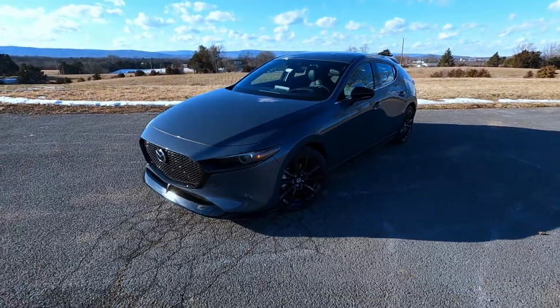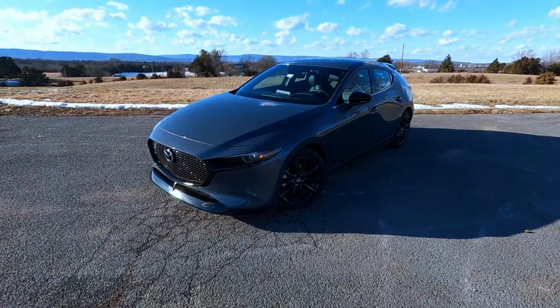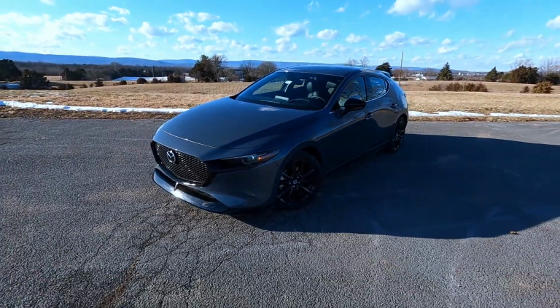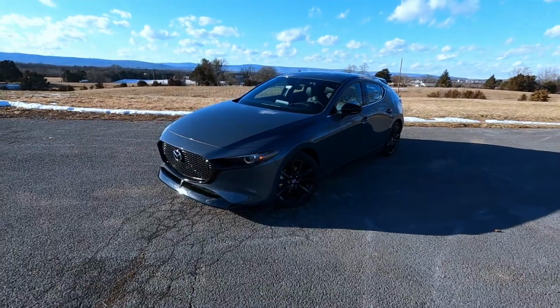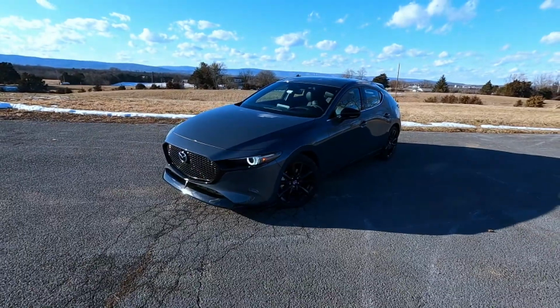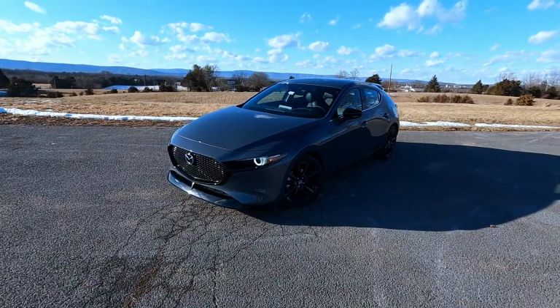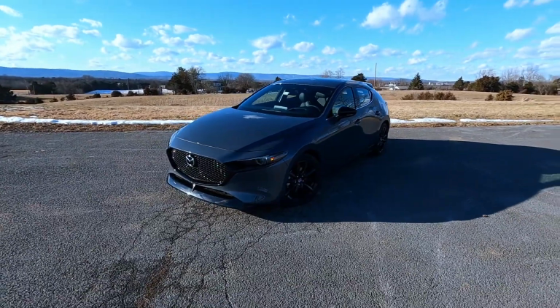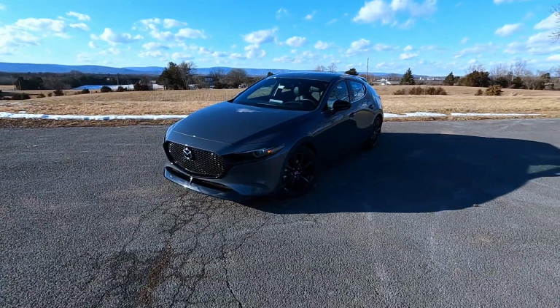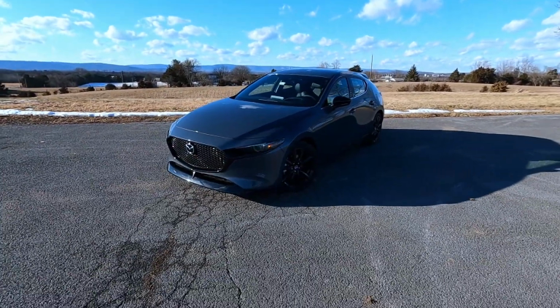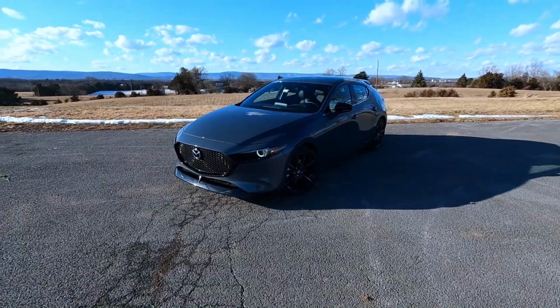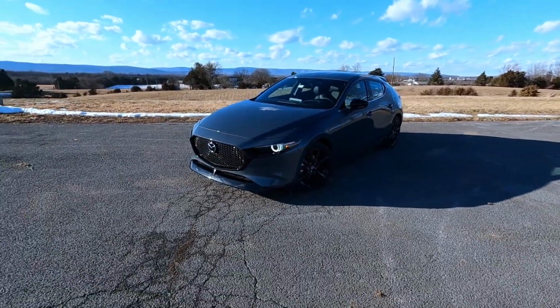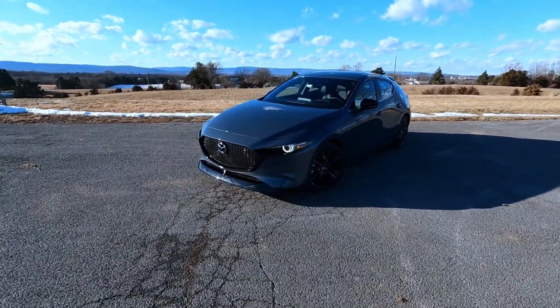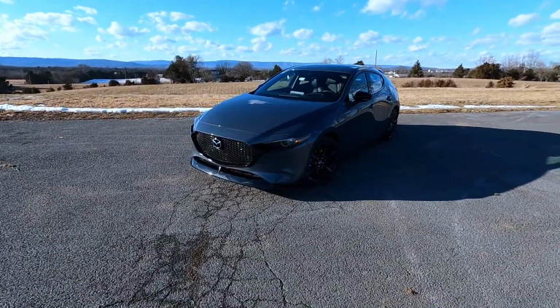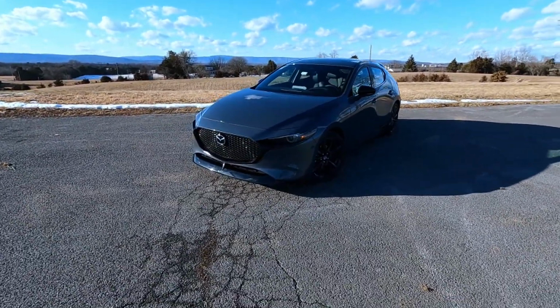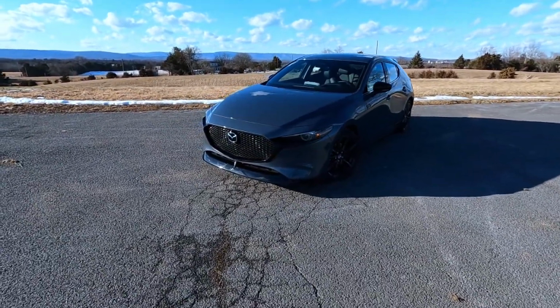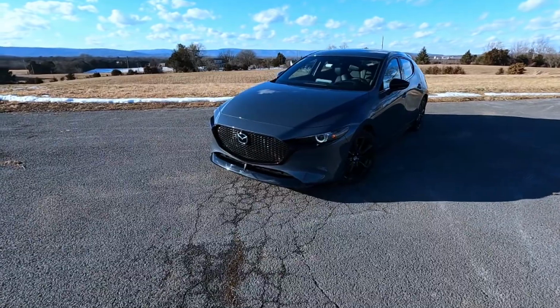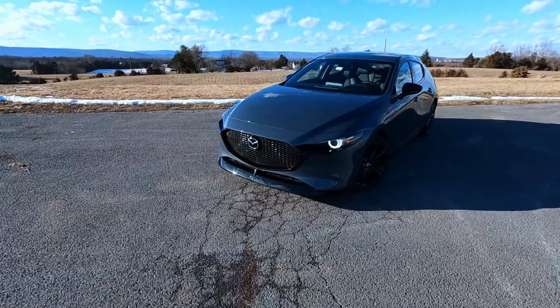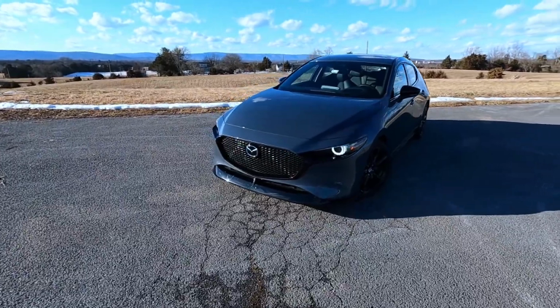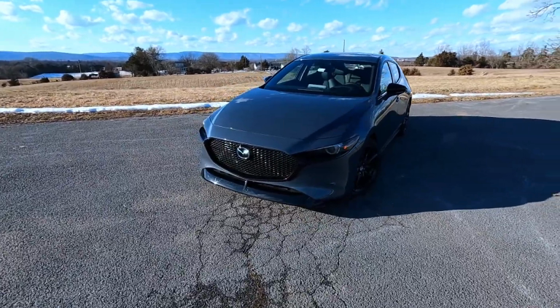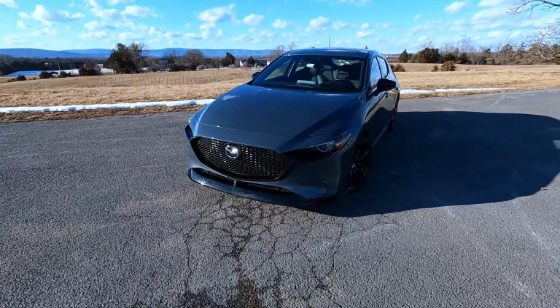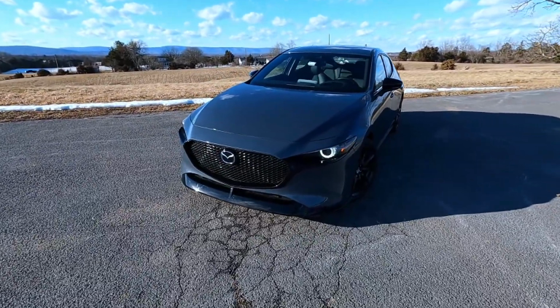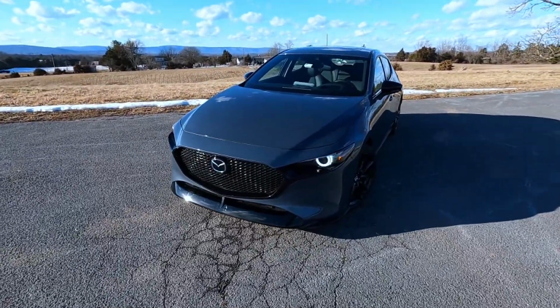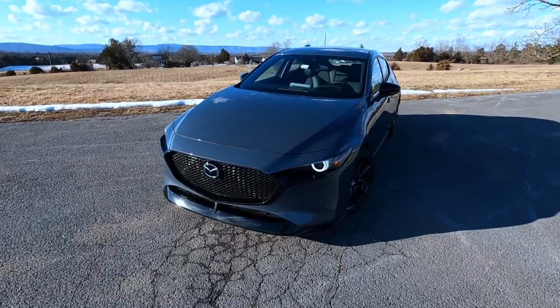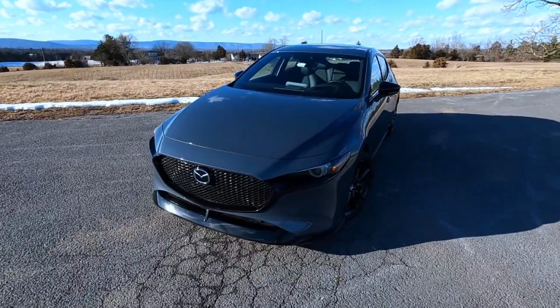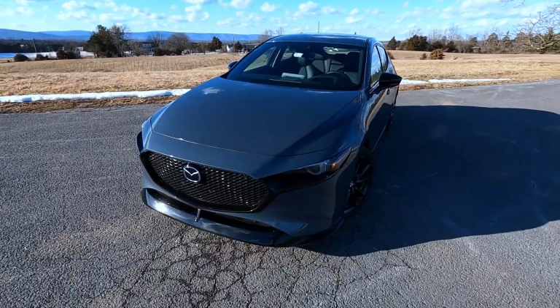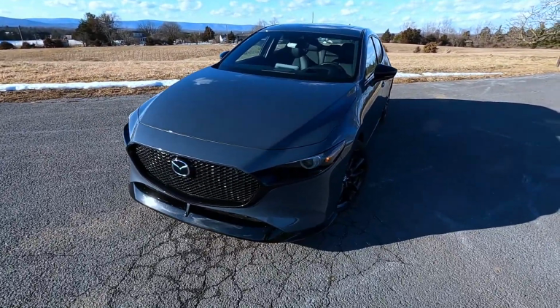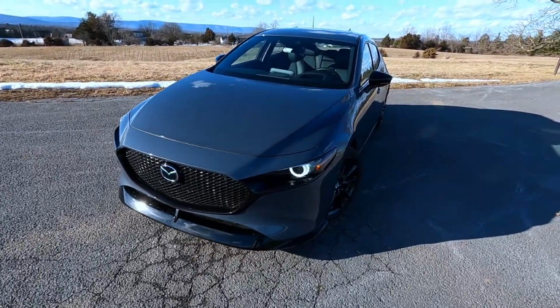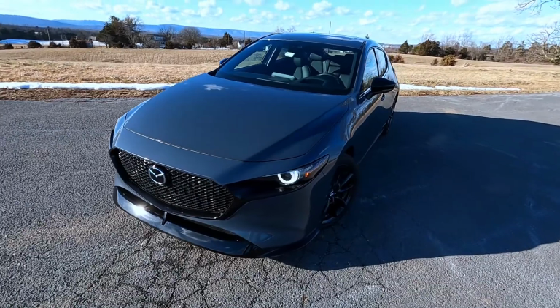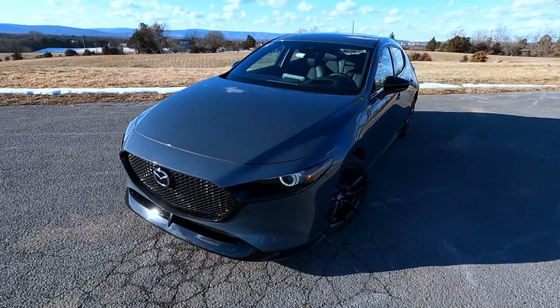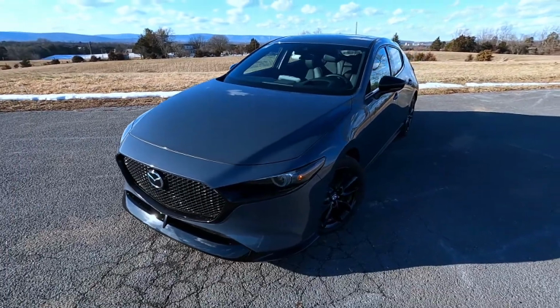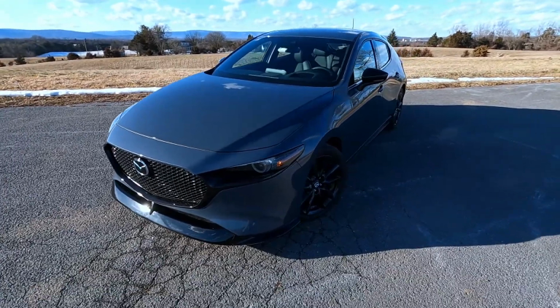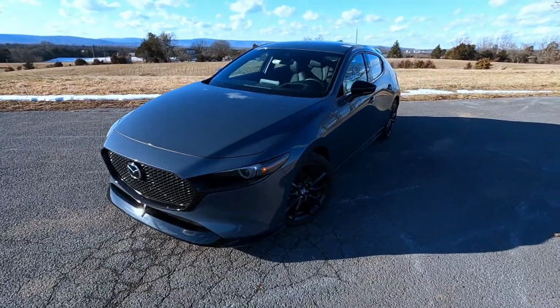The first thing is that the Mazda 3 has such a phenomenal driving experience, and one of the things that has been complained about over the years is the lack of power — but that is no longer an issue.